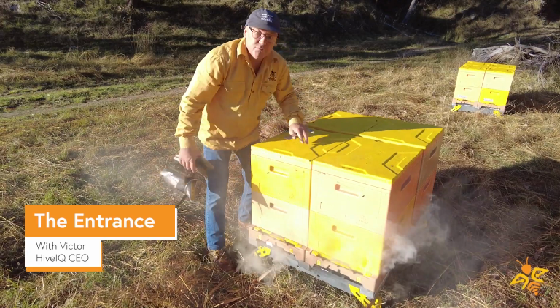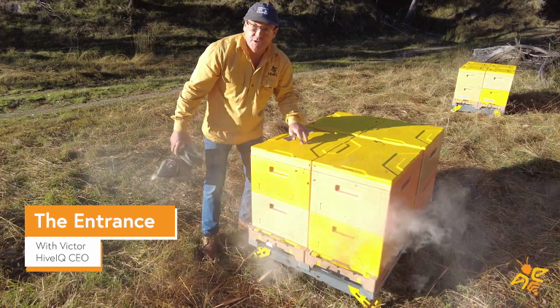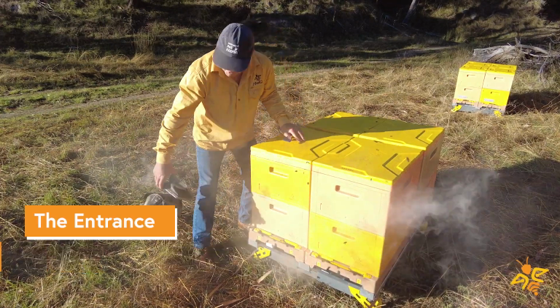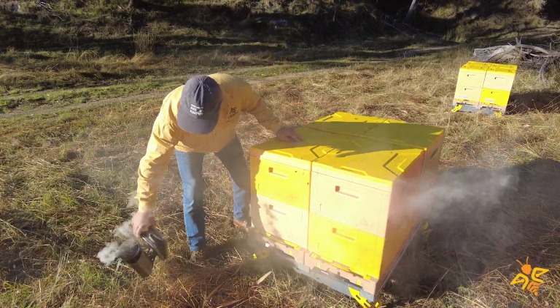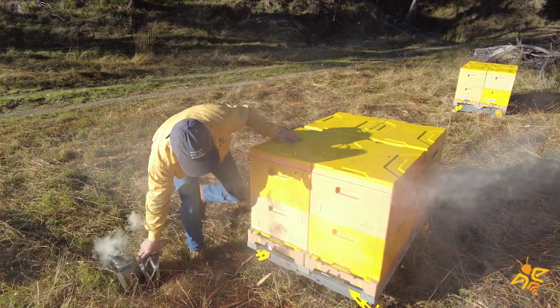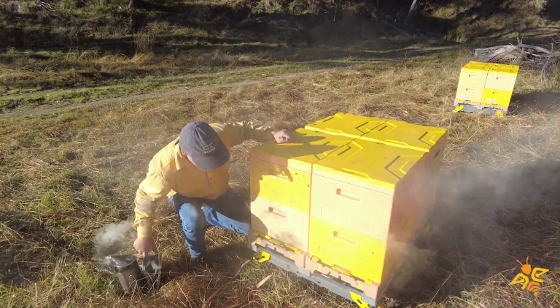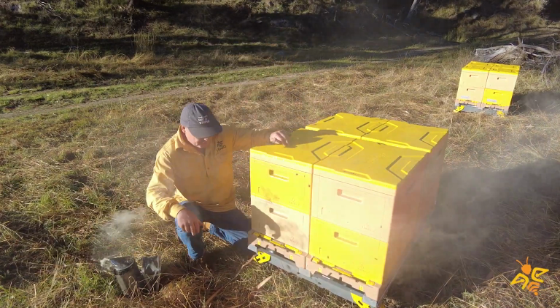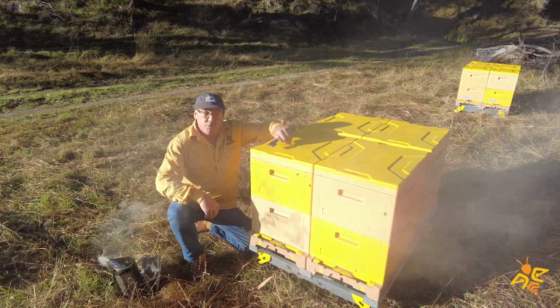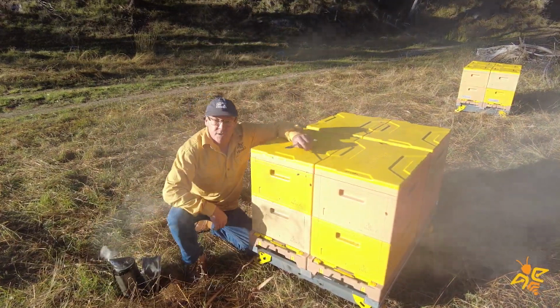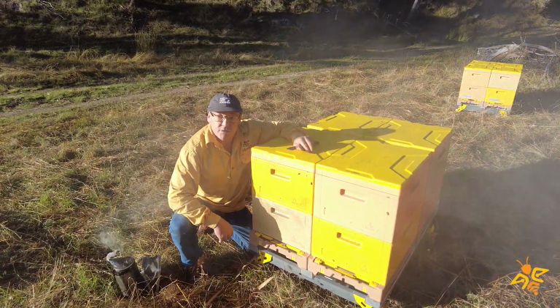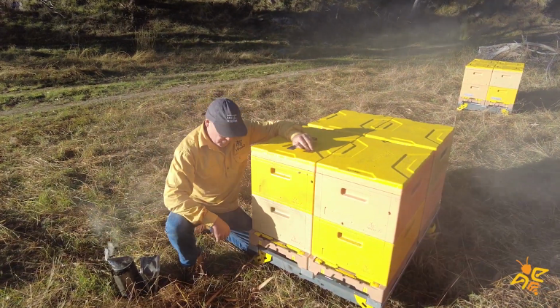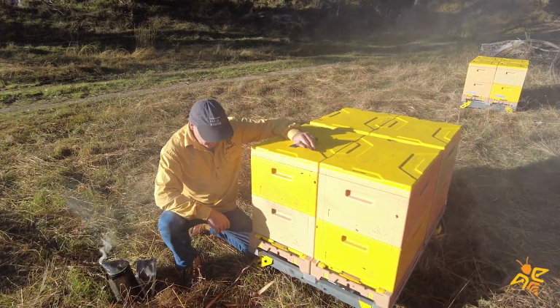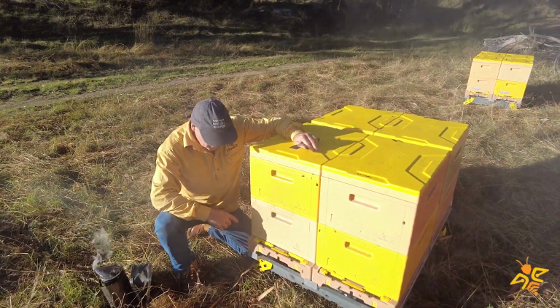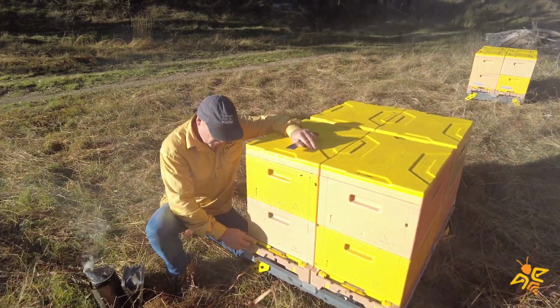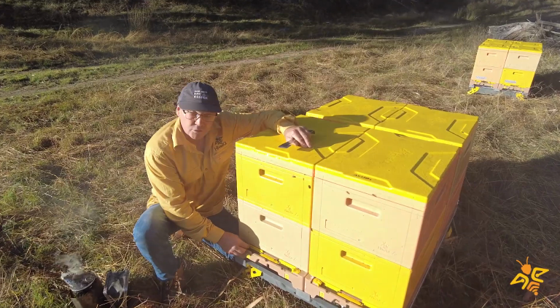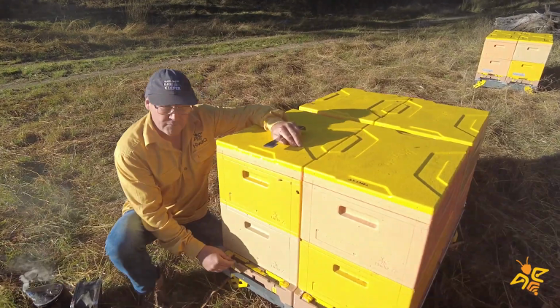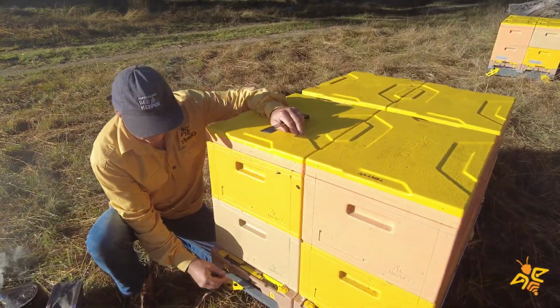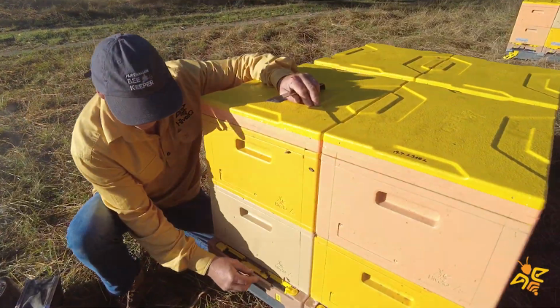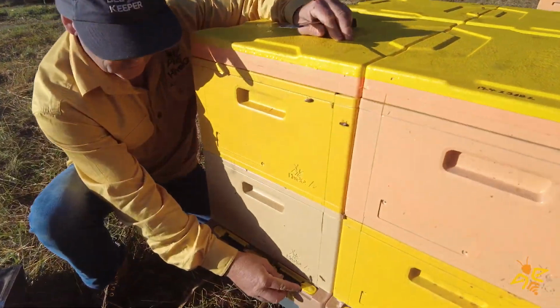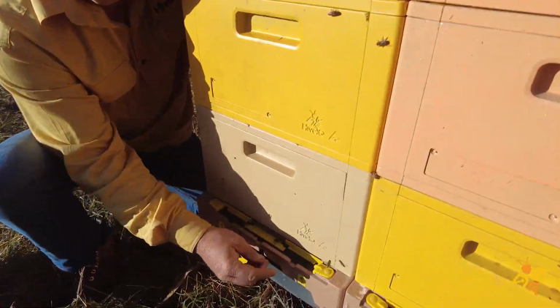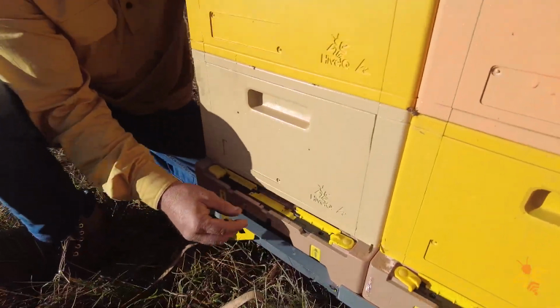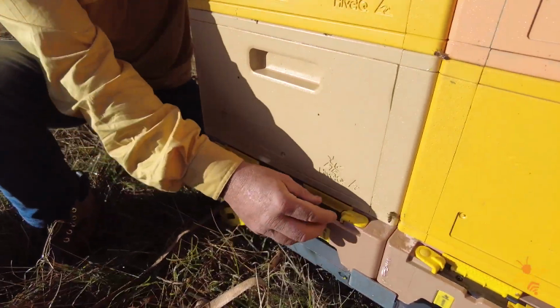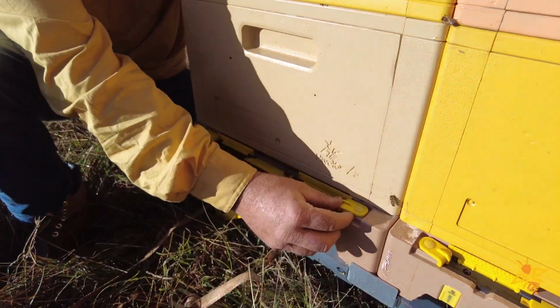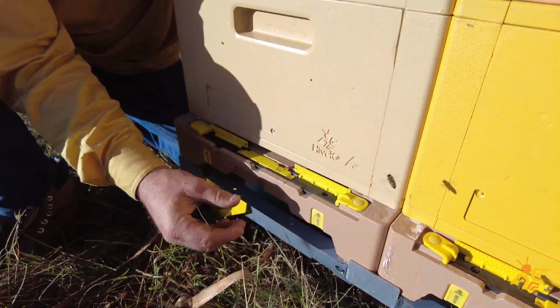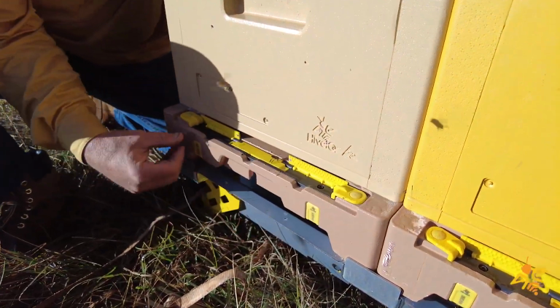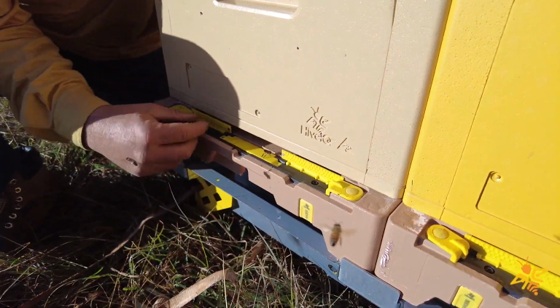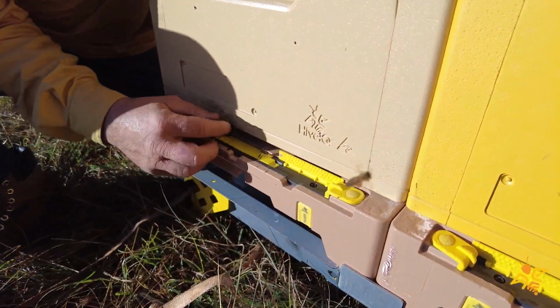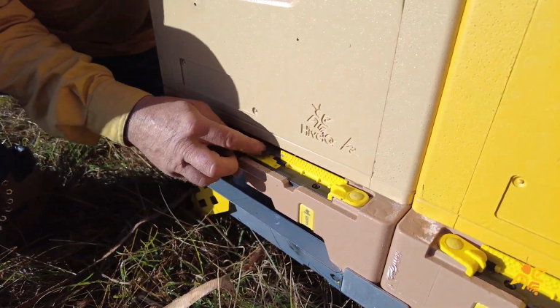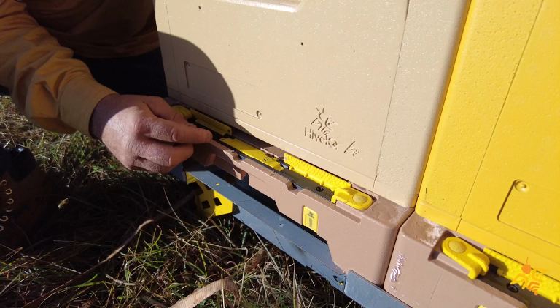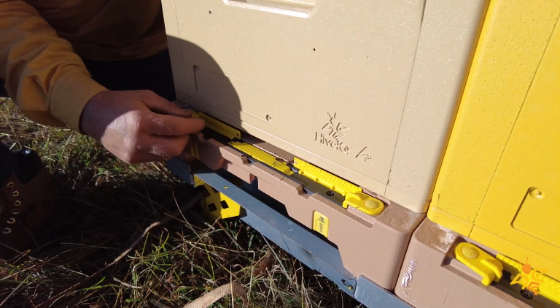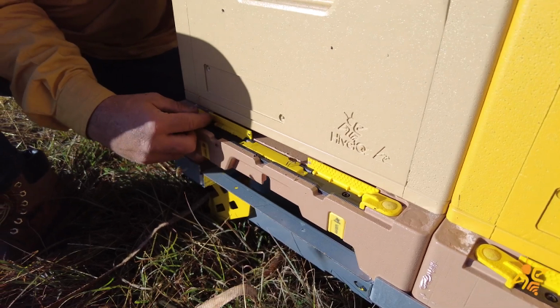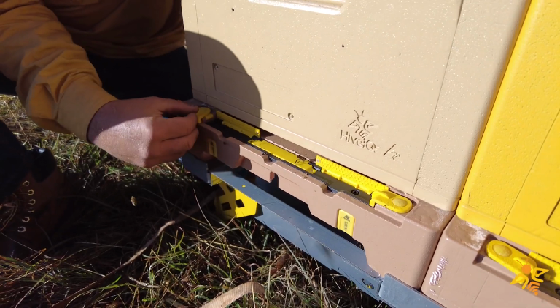Victor here from Hive IQ. Today I thought I'd give you a quick demo on the new Hive IQ hive entrance. There are a few design features here that I think are really key.